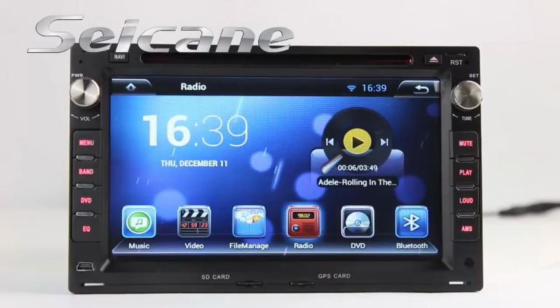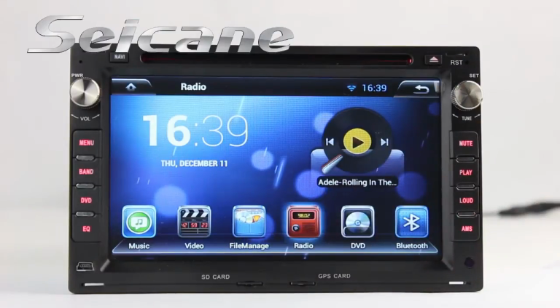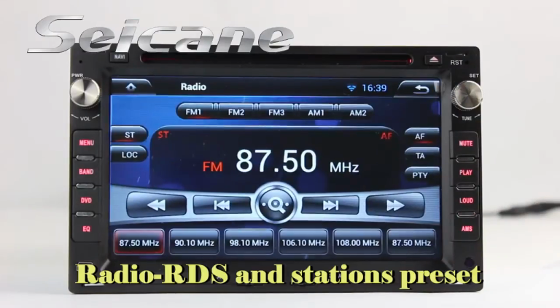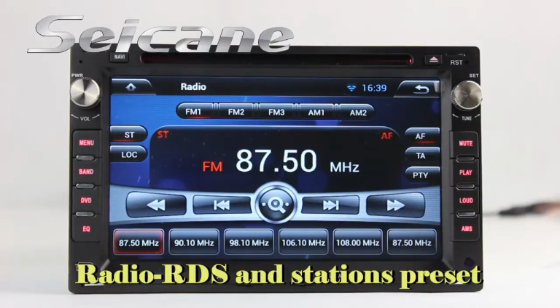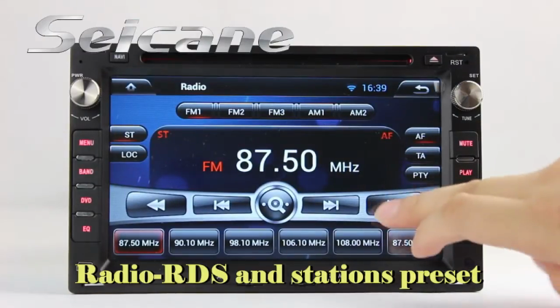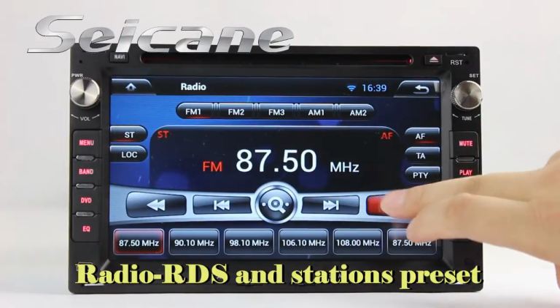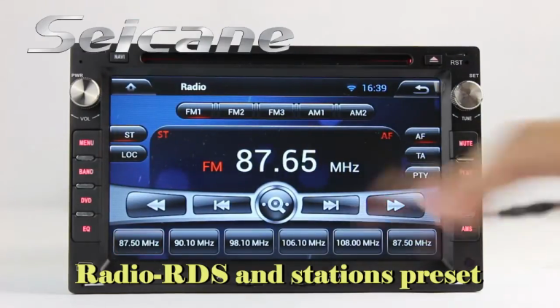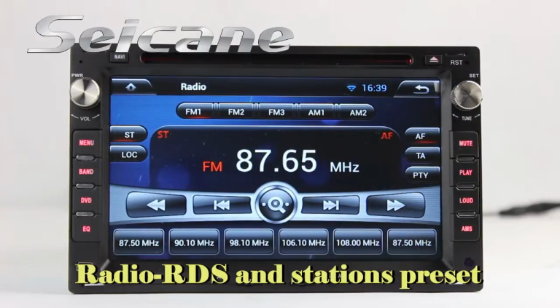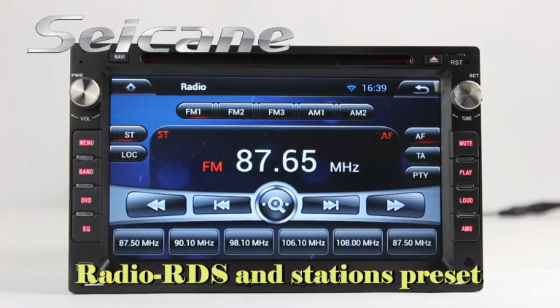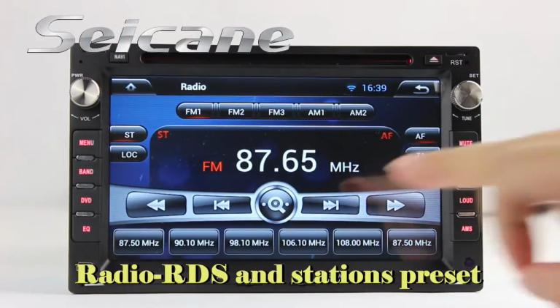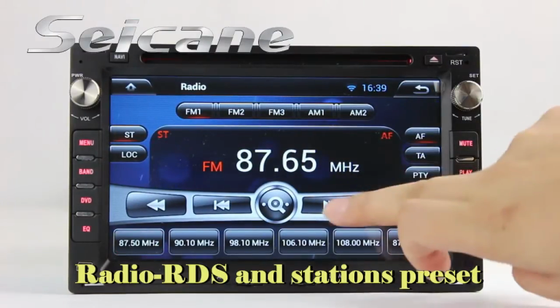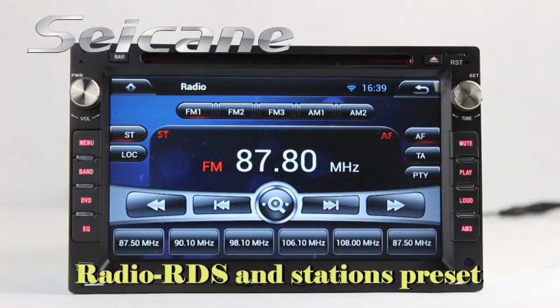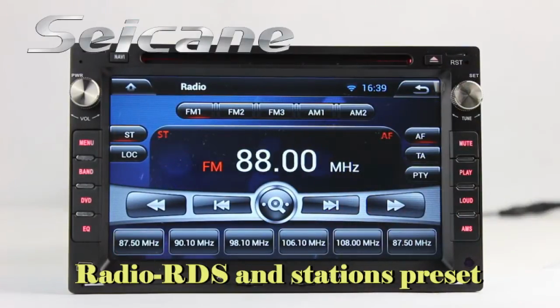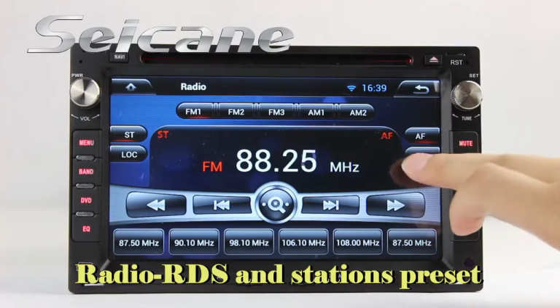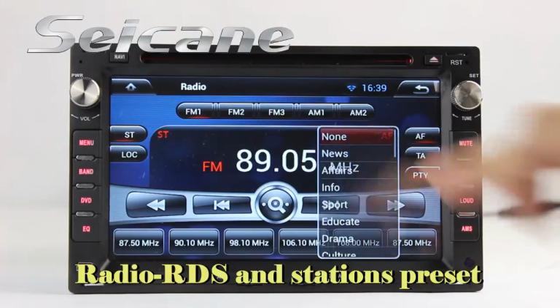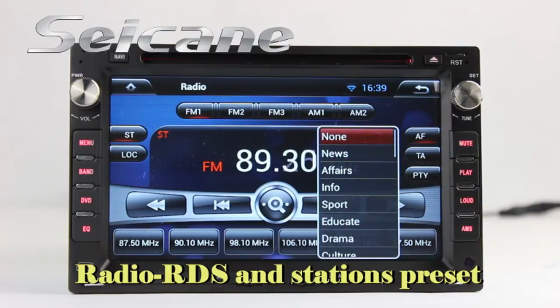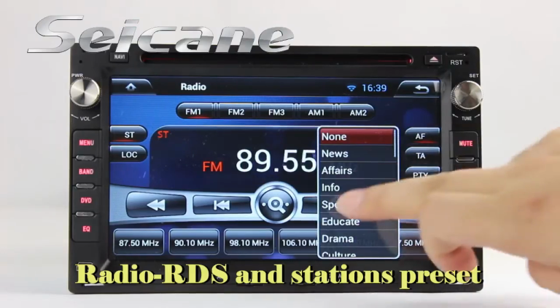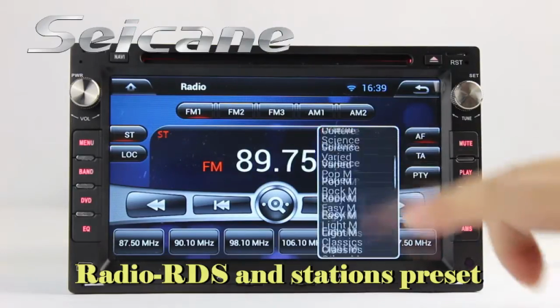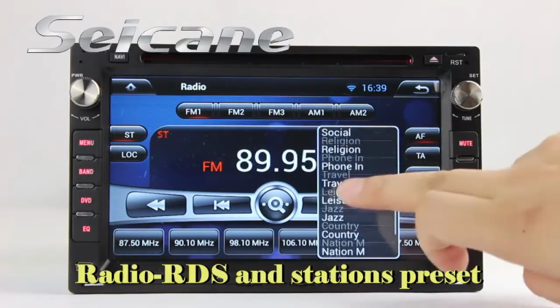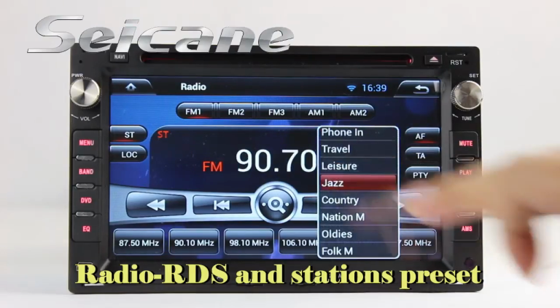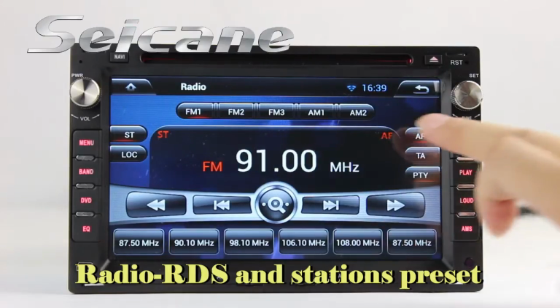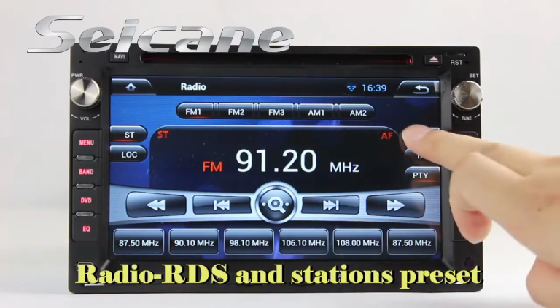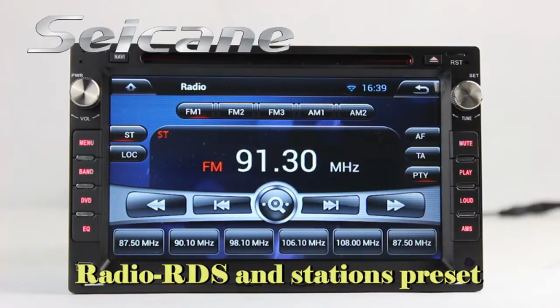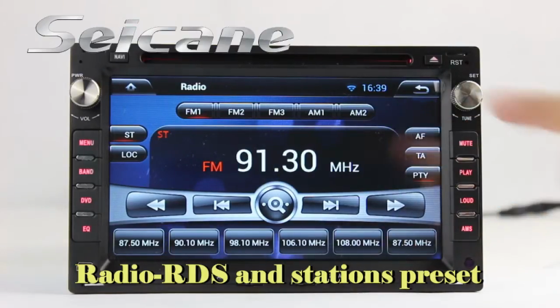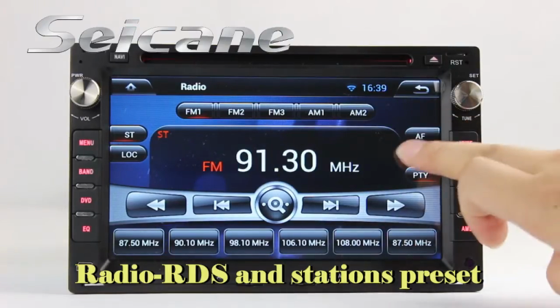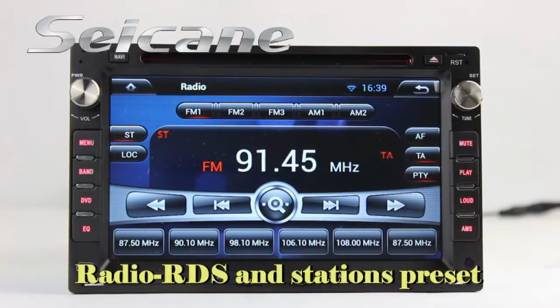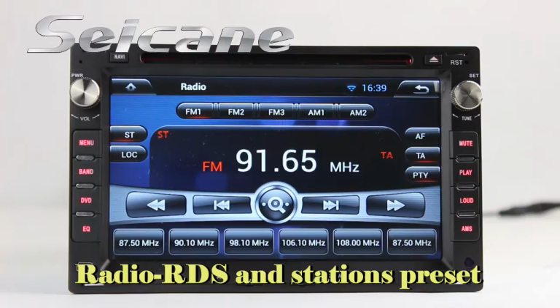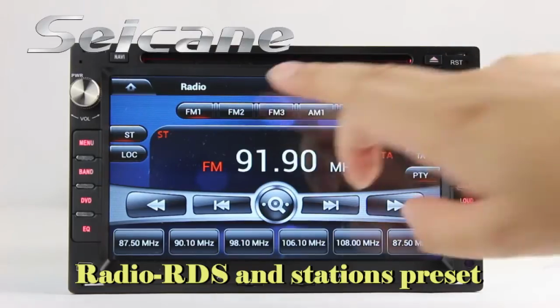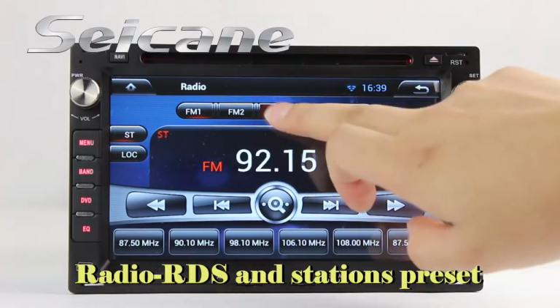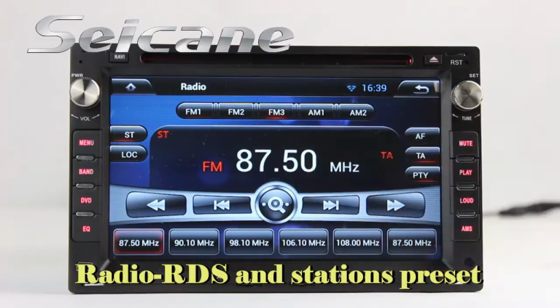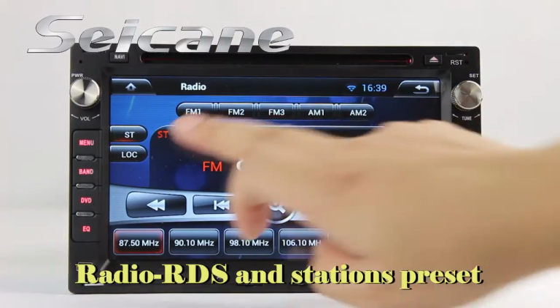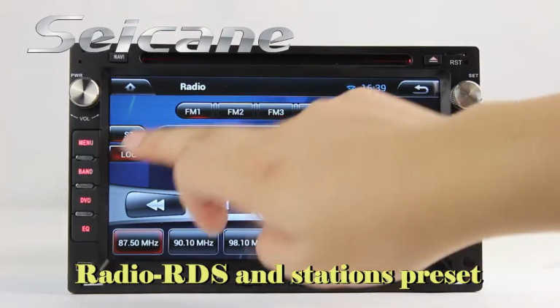You can listen to radio by selecting channels manually or automatically. It supports RDS, with AF and TA functions, and supports both AM and FM bands.